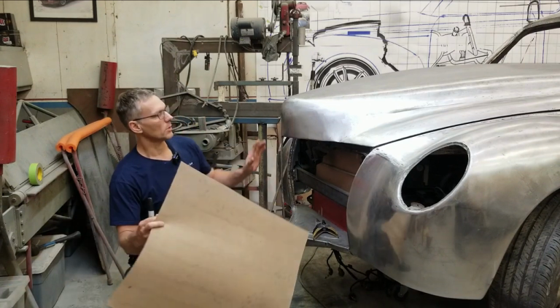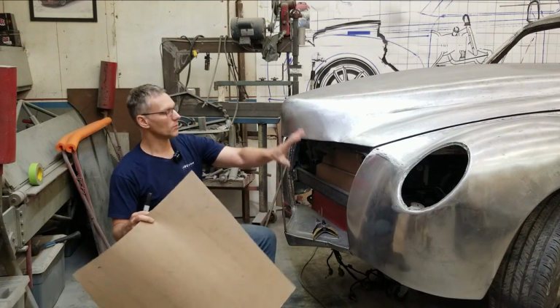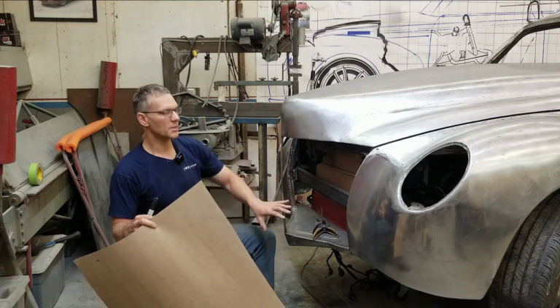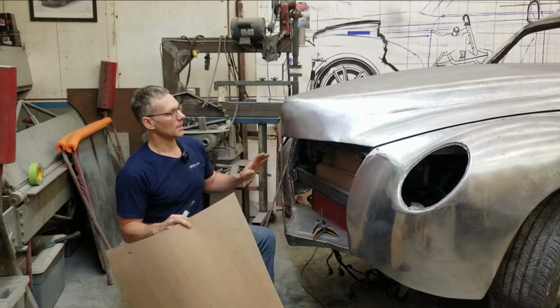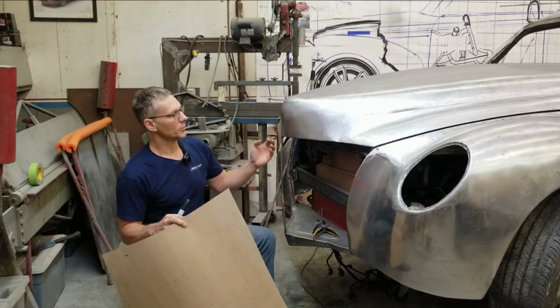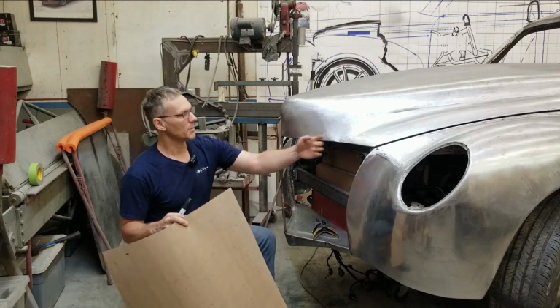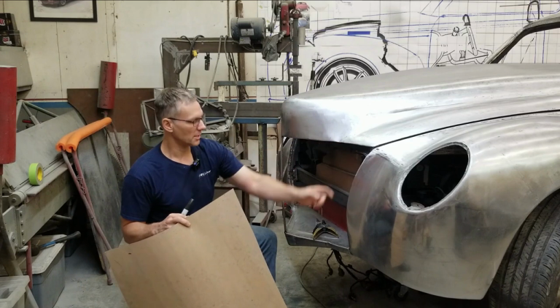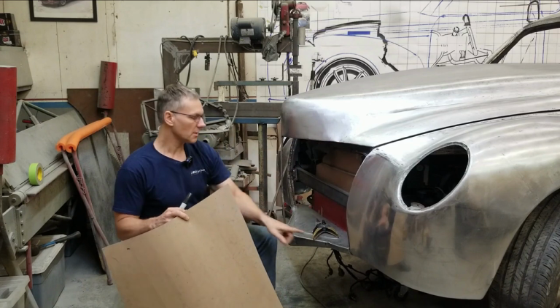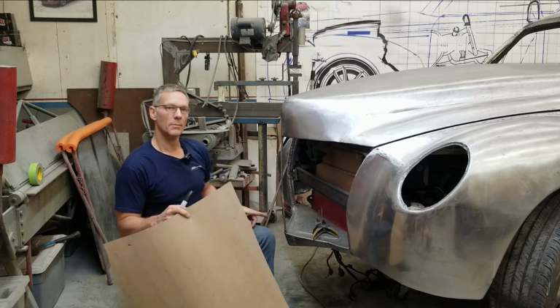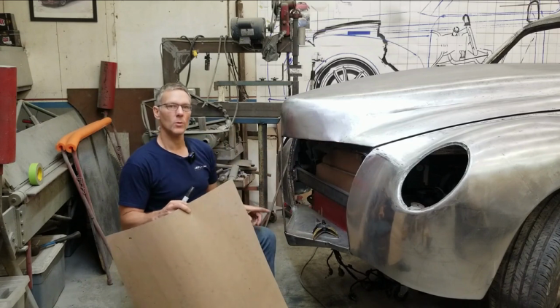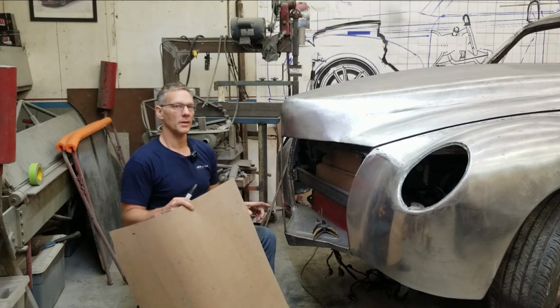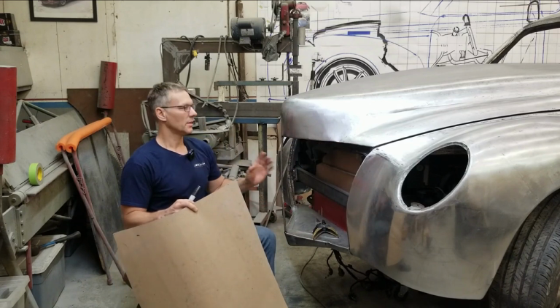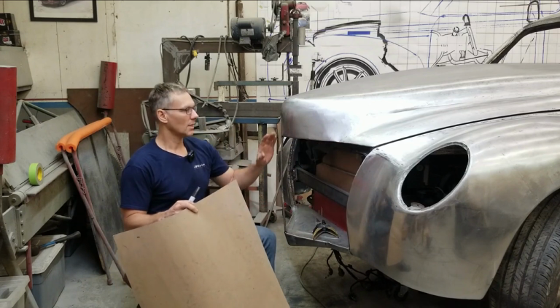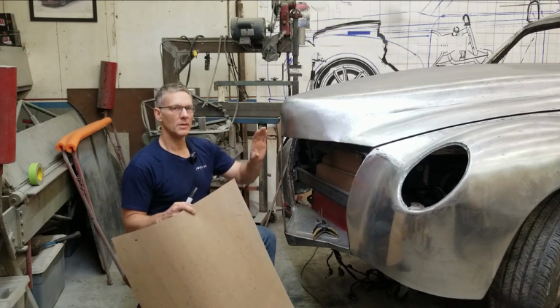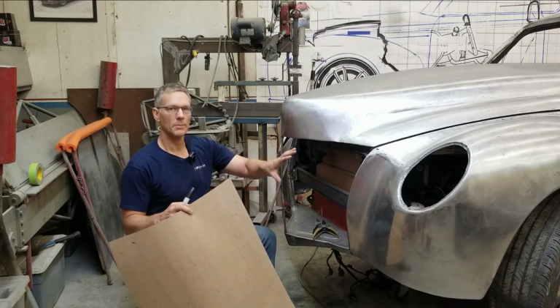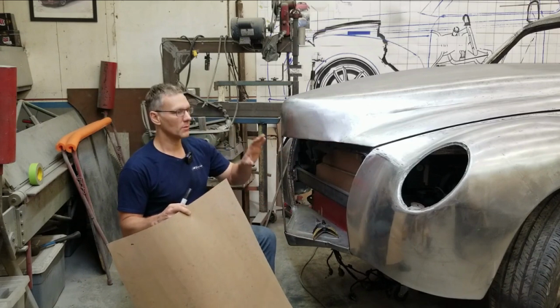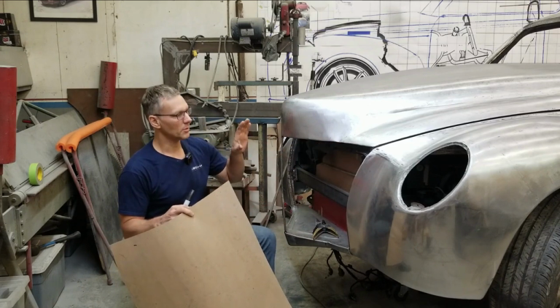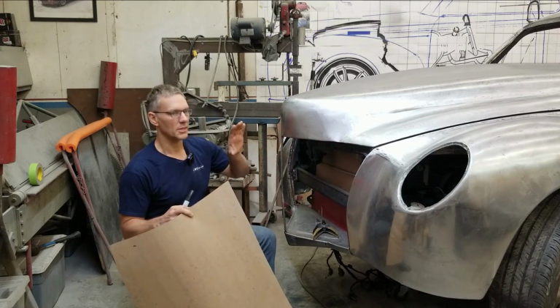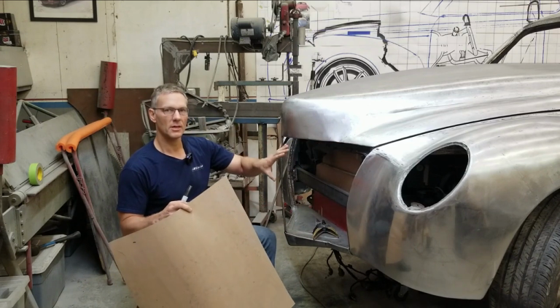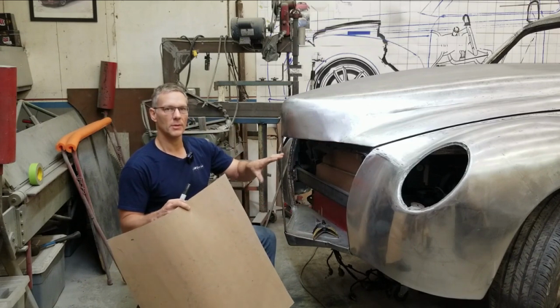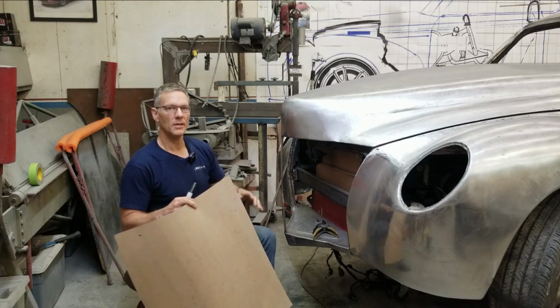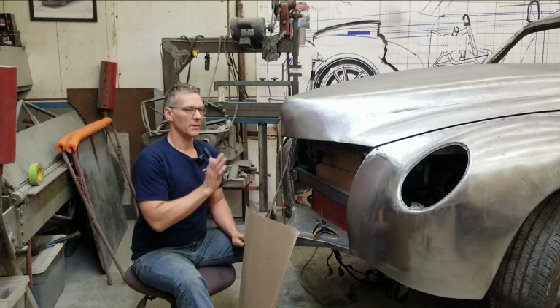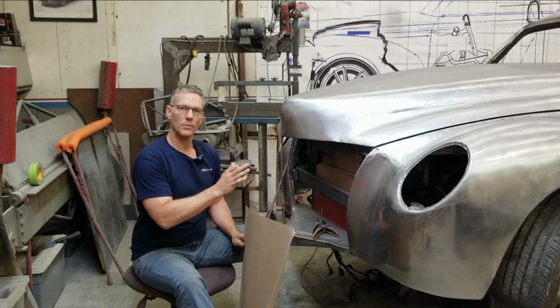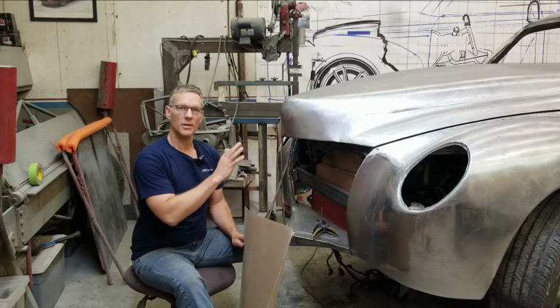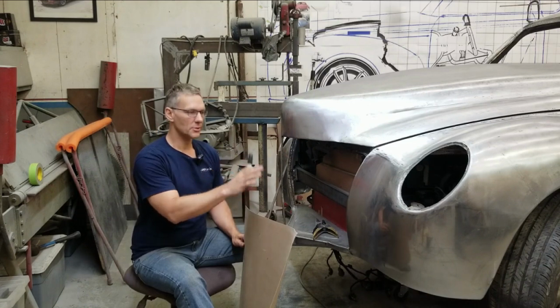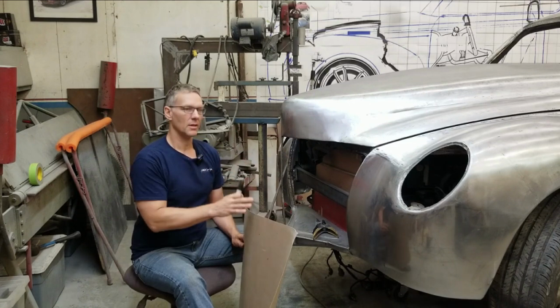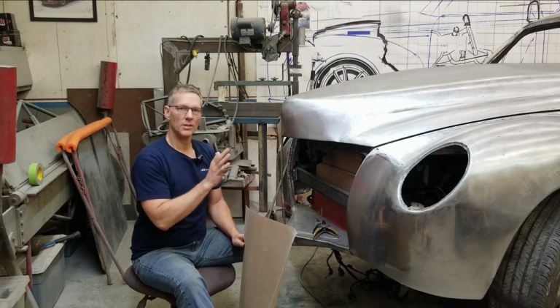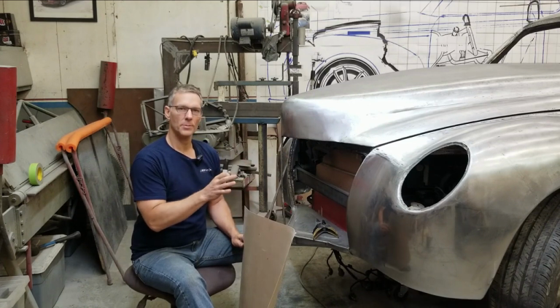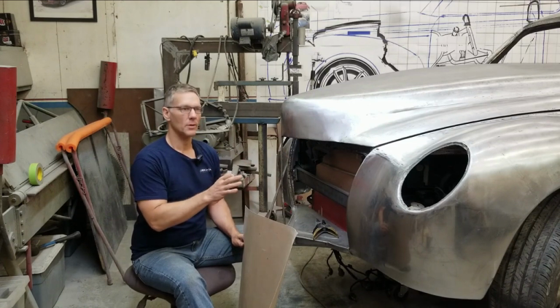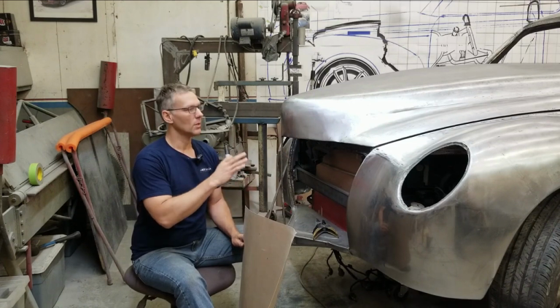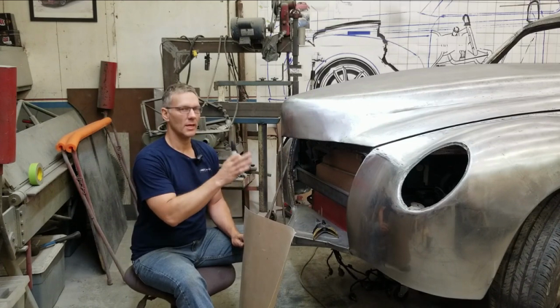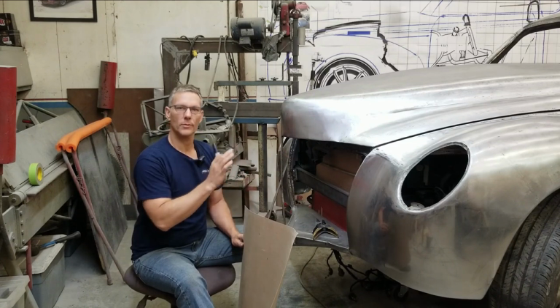We're going to overlay this and then I'm going to trace the back side just to get the main opening. Then we'll clamp it, tape it, whatever we need to do to get it stuck to the body. And then we're going to start illustrating on this pressed paper what I'm planning for the grill.